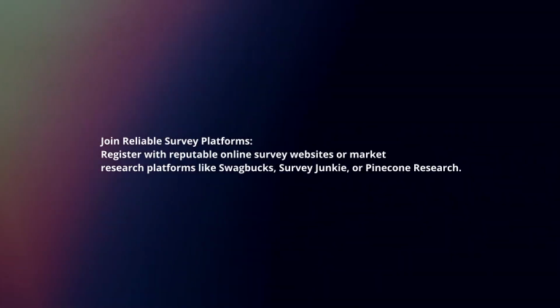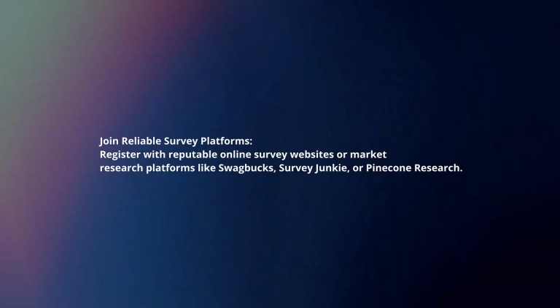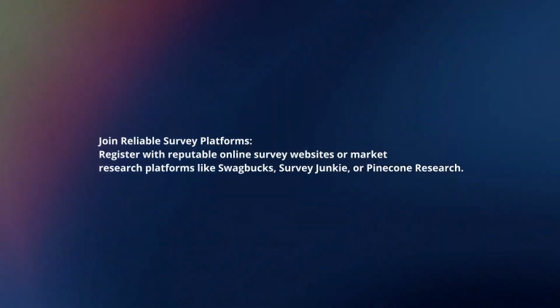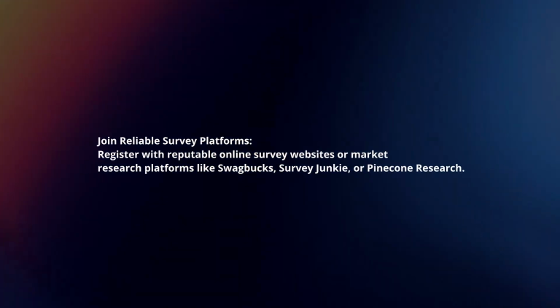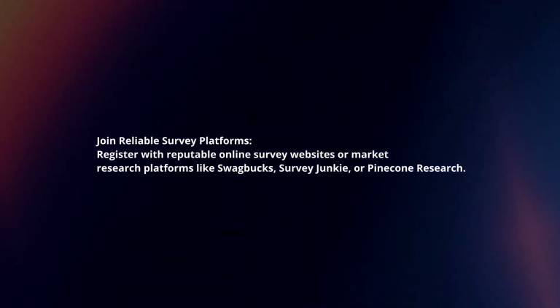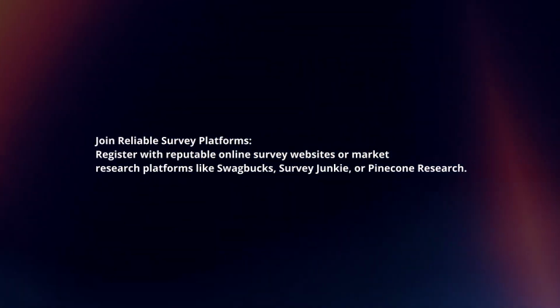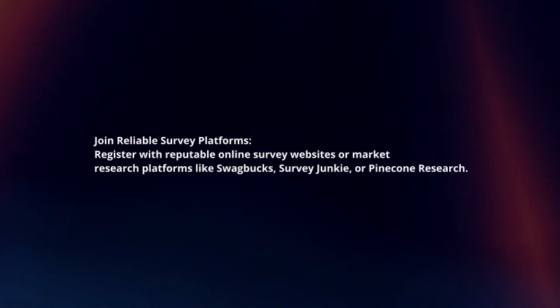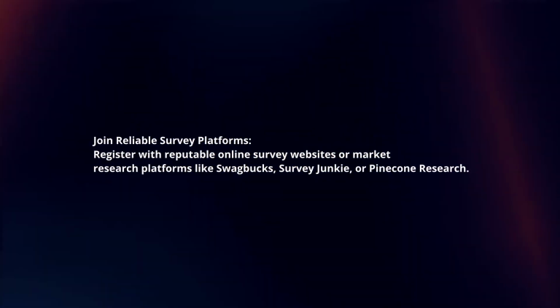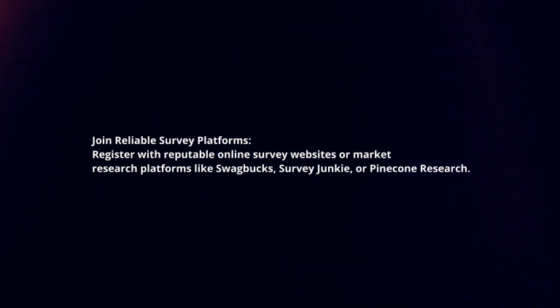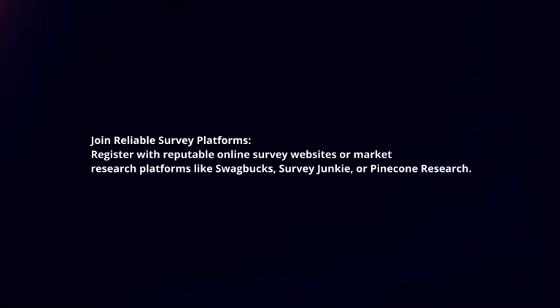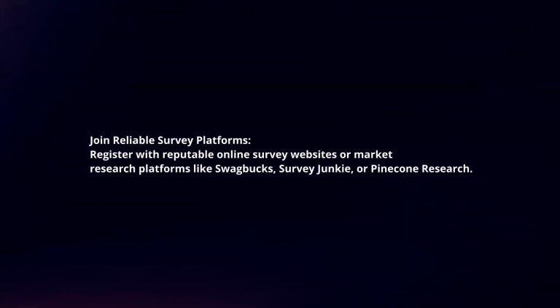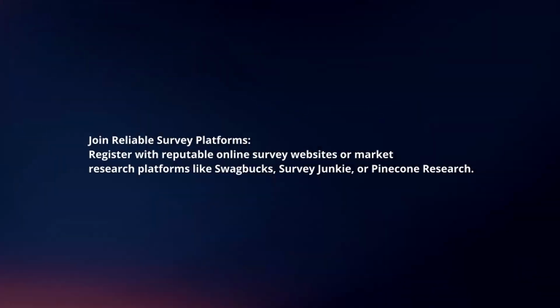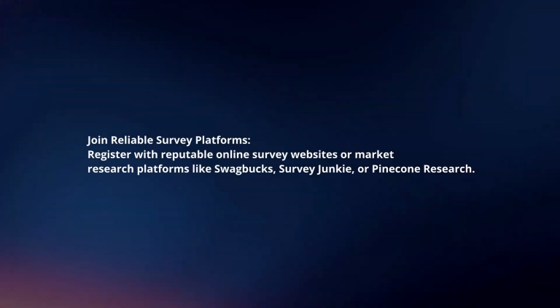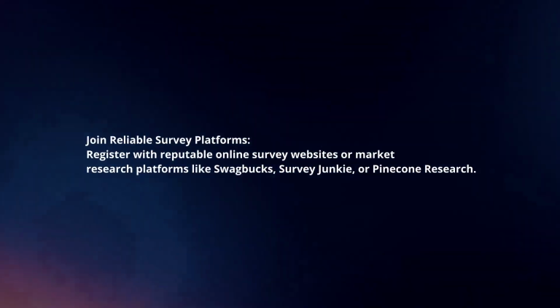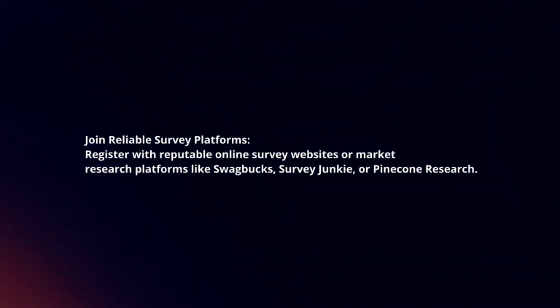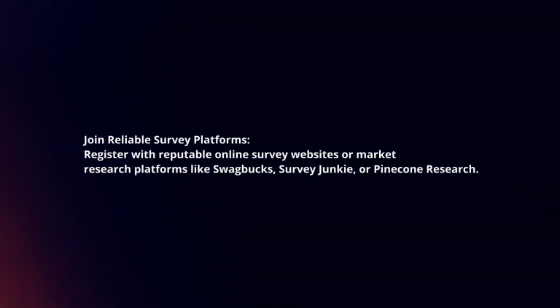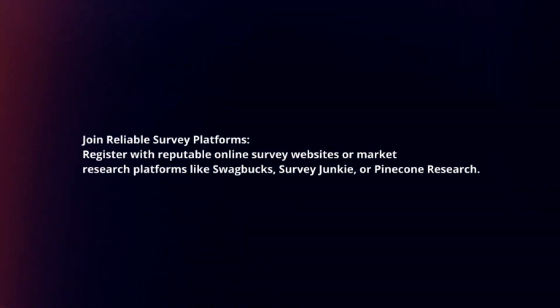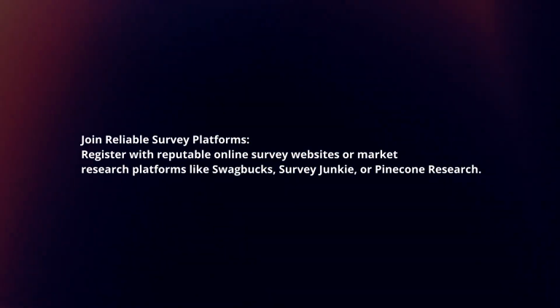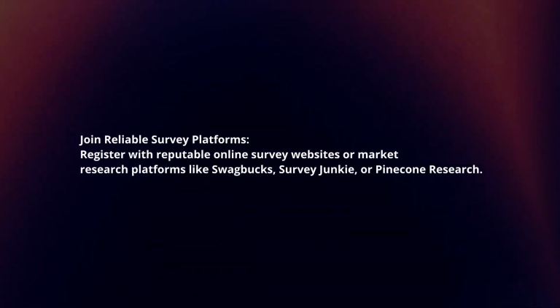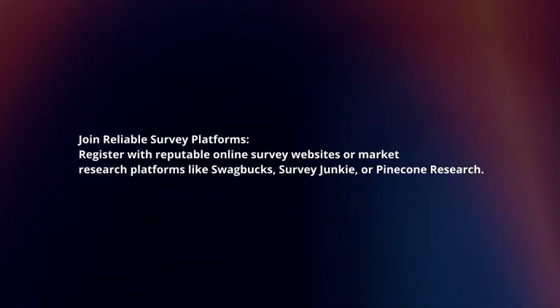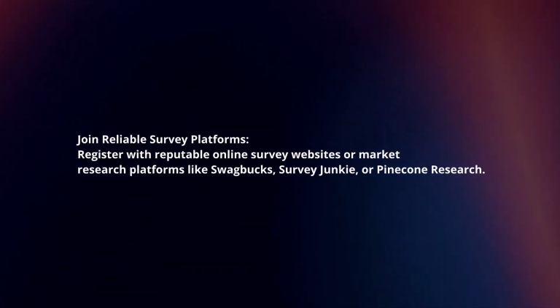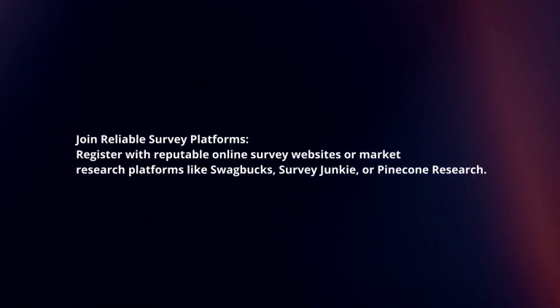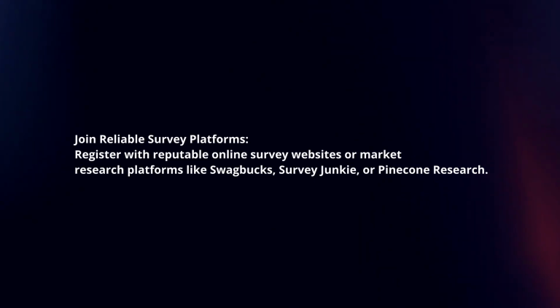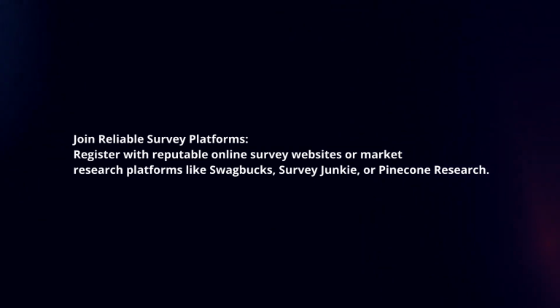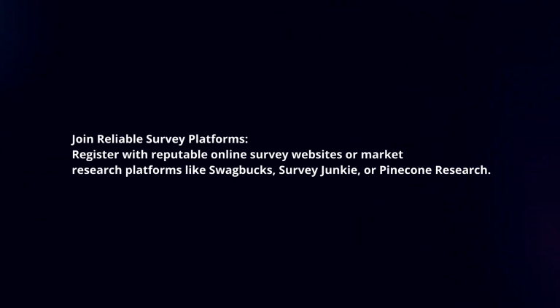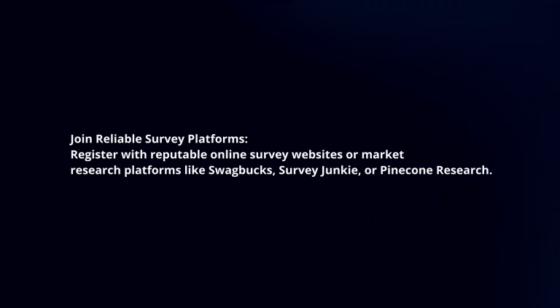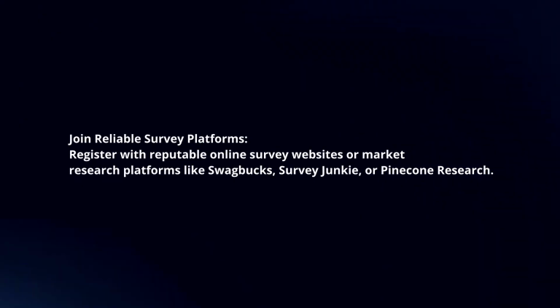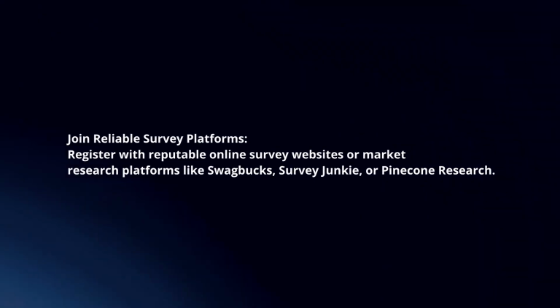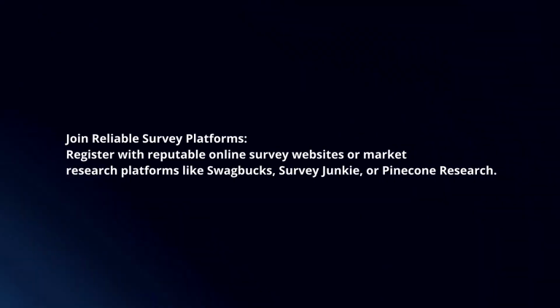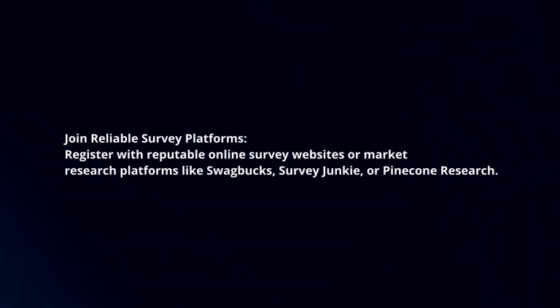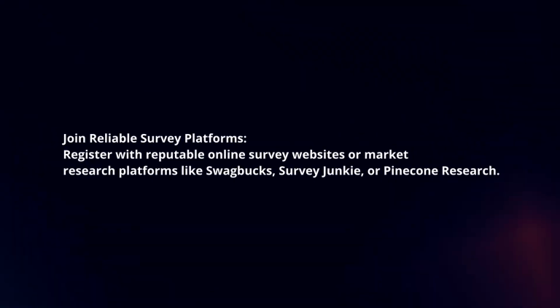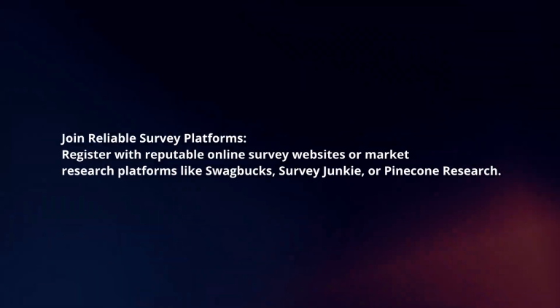Join reliable survey platforms. Register with reputable online survey websites or market research platforms like Swagbucks, Survey Junkie, or Pinecone Research.